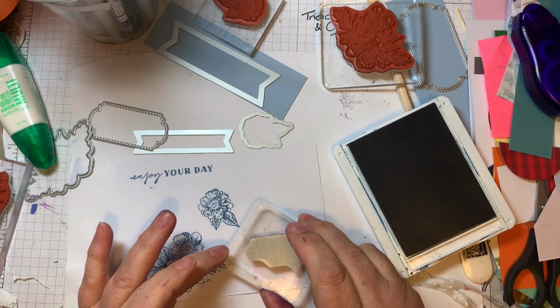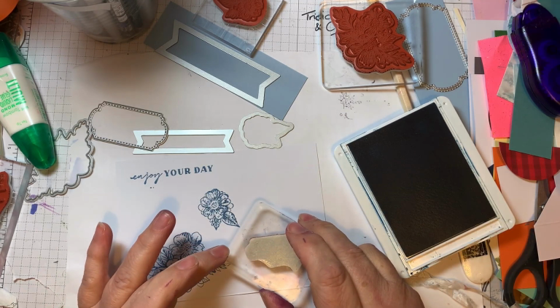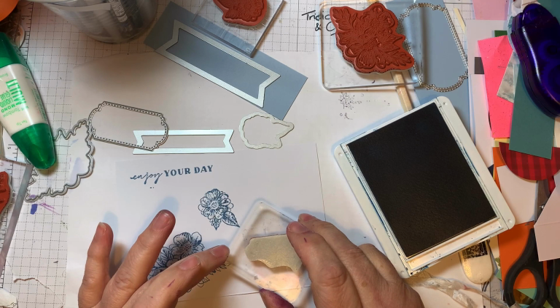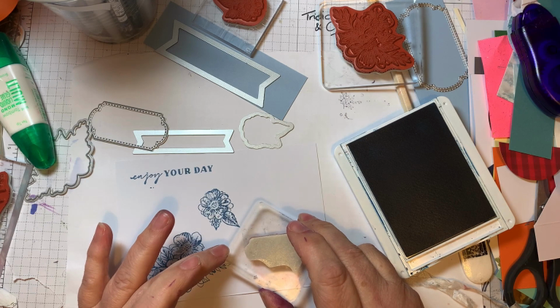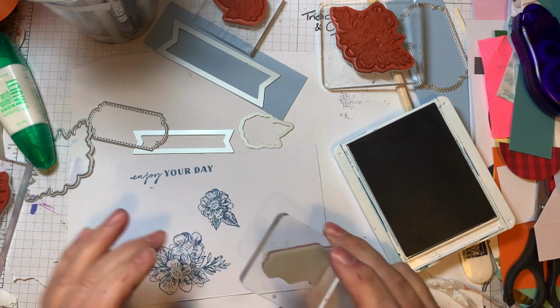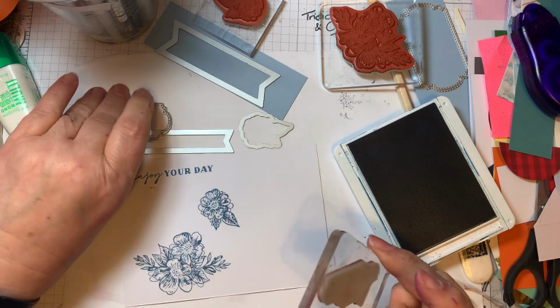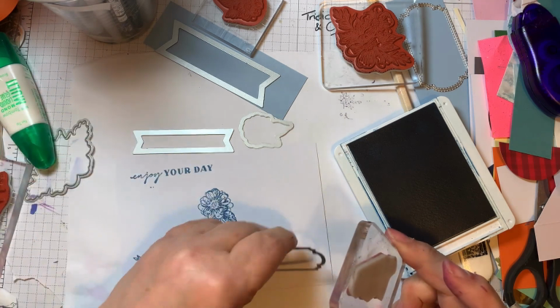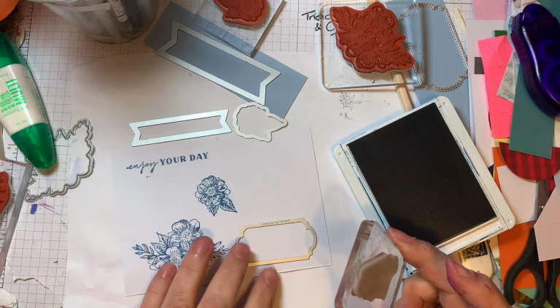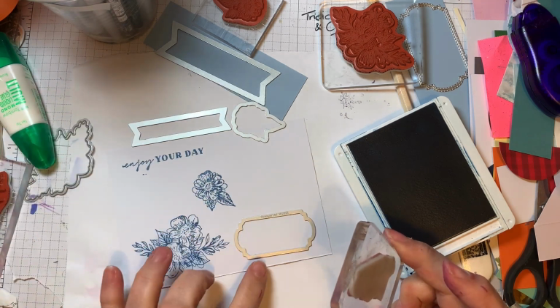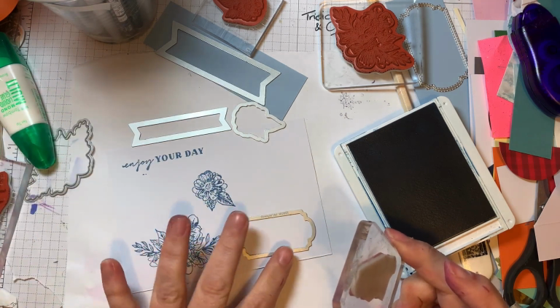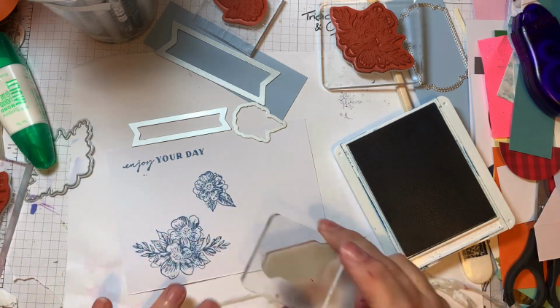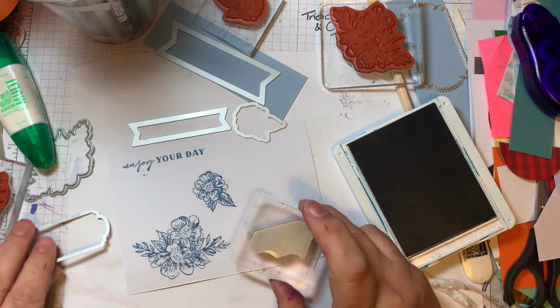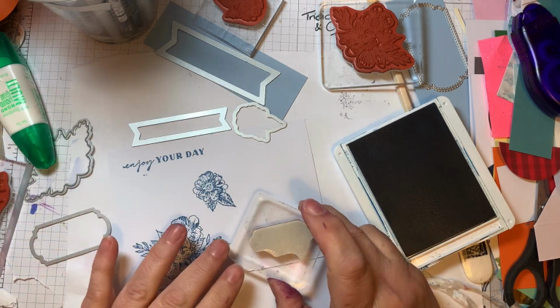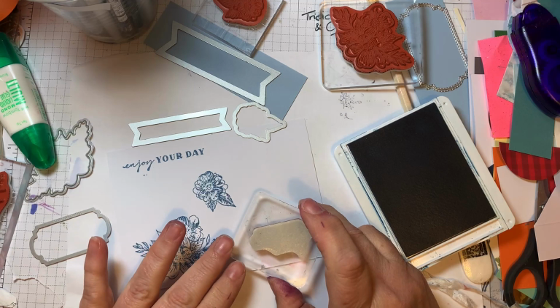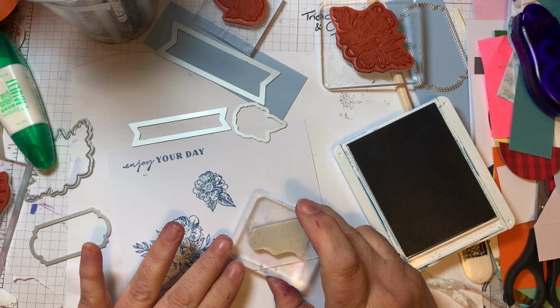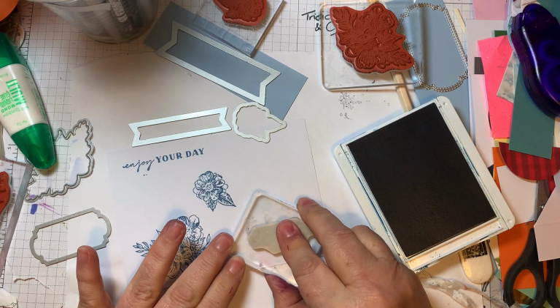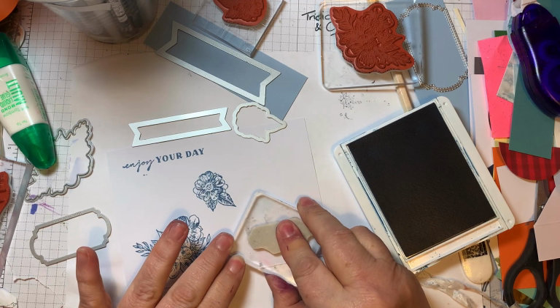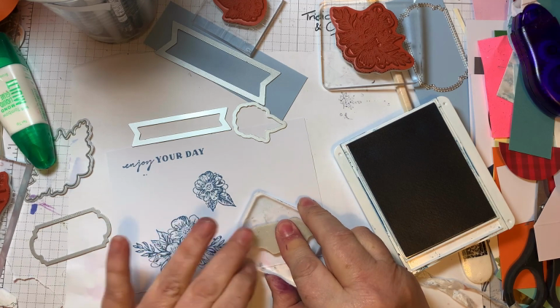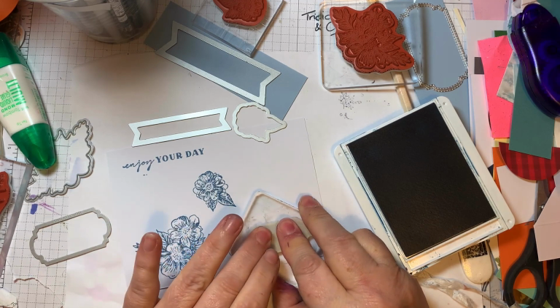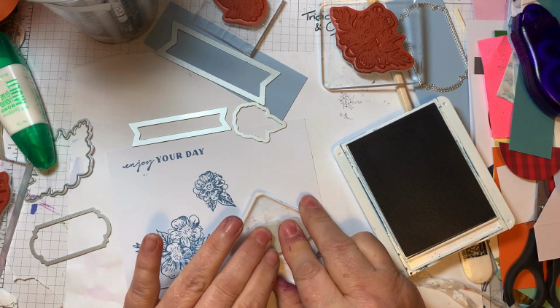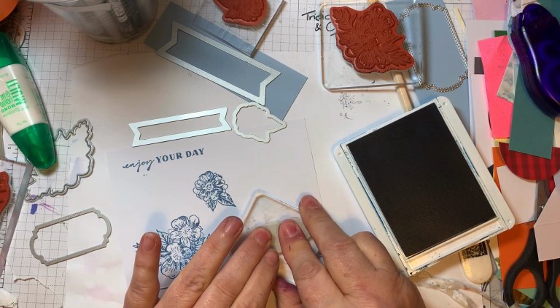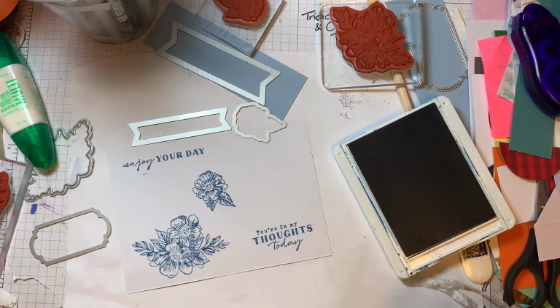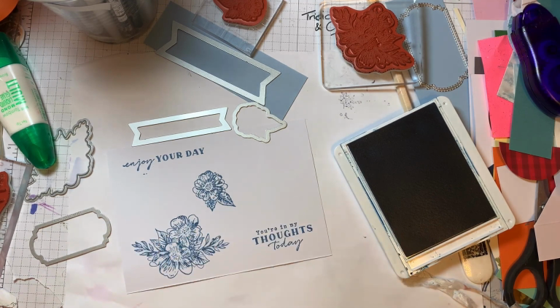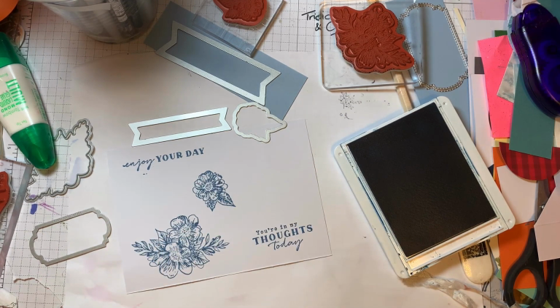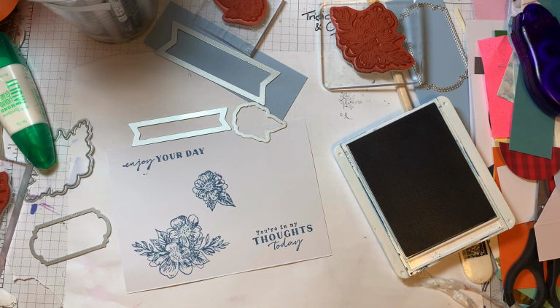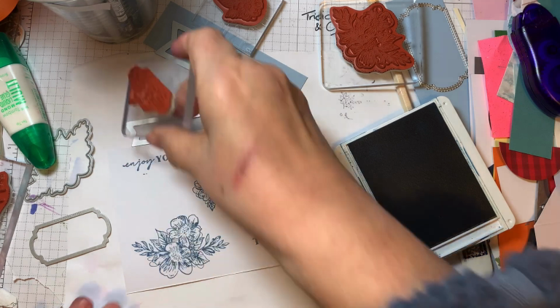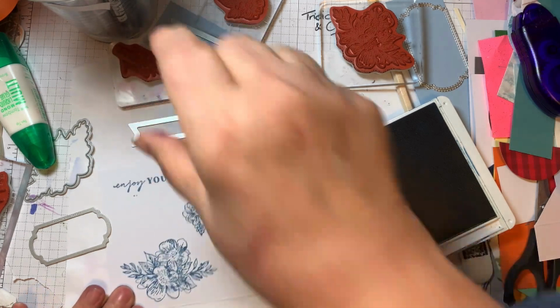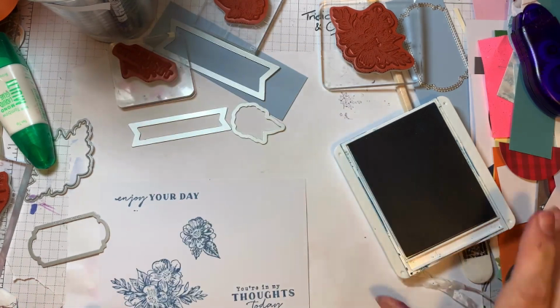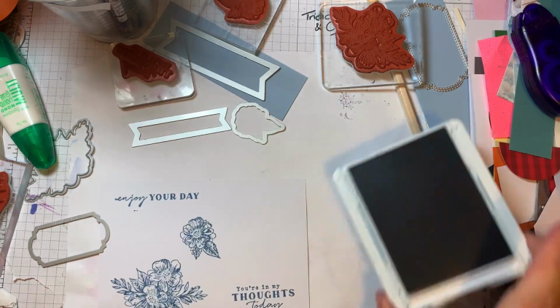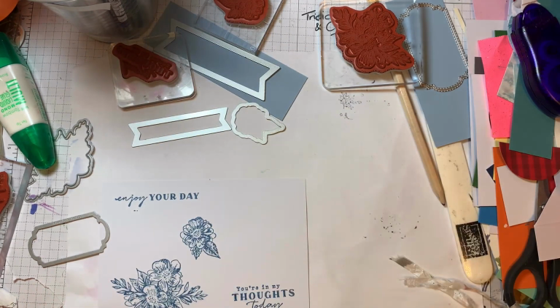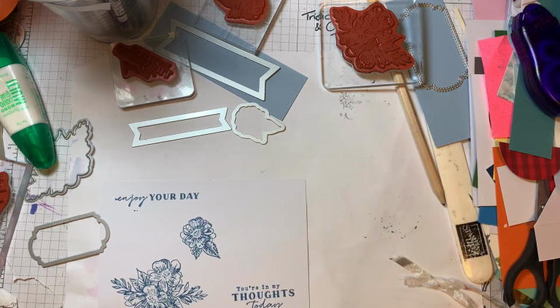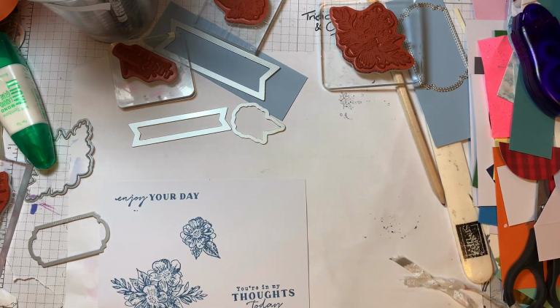So you've got a little diagonal line and then this one comes across. Then the final layer to go on is the three by five. So you've got the three layers here, and now we can work on the stamping and decoration.